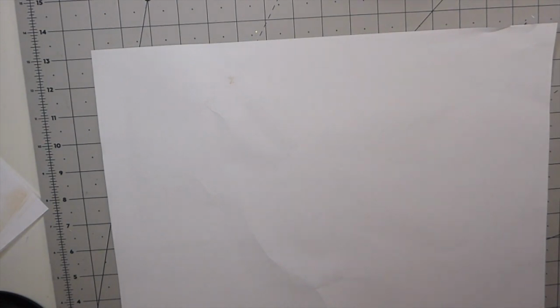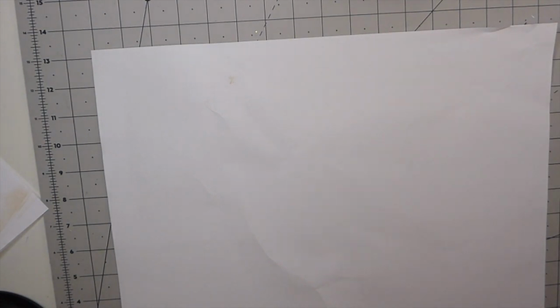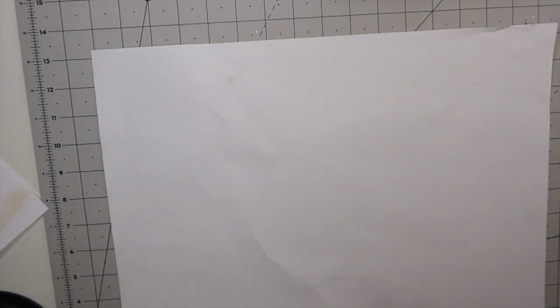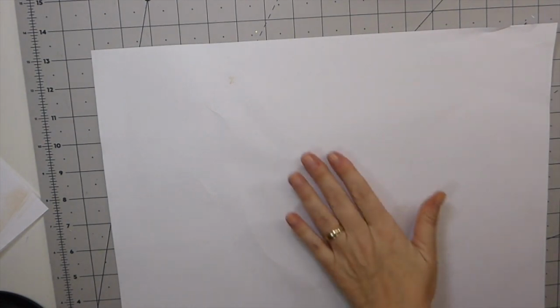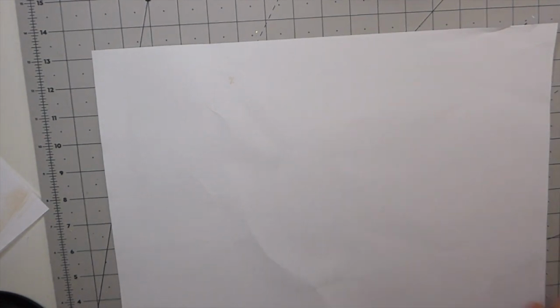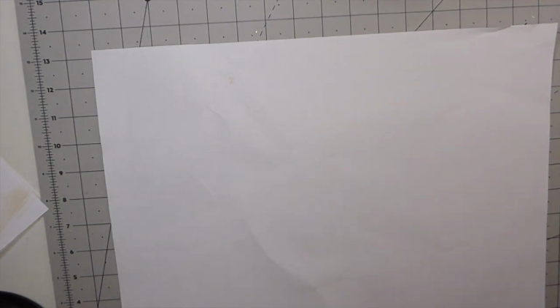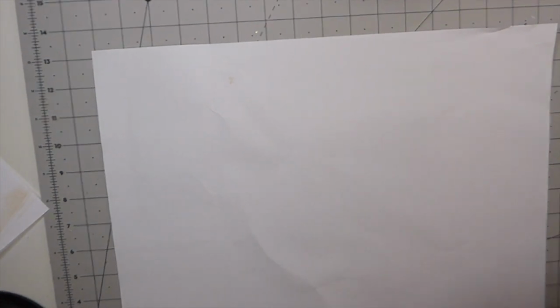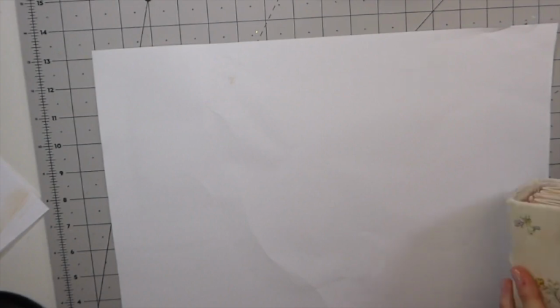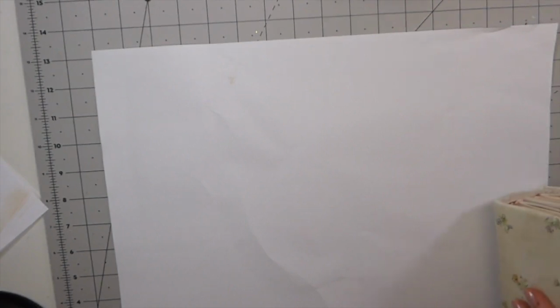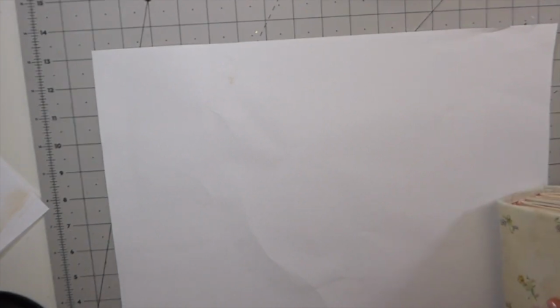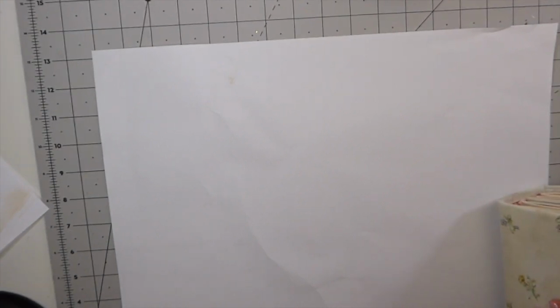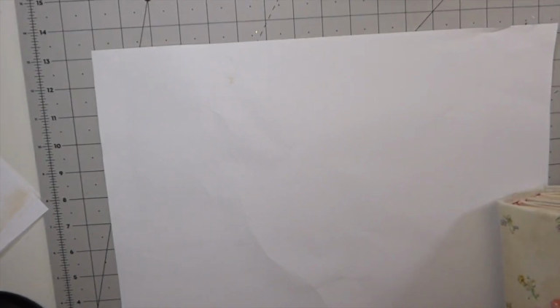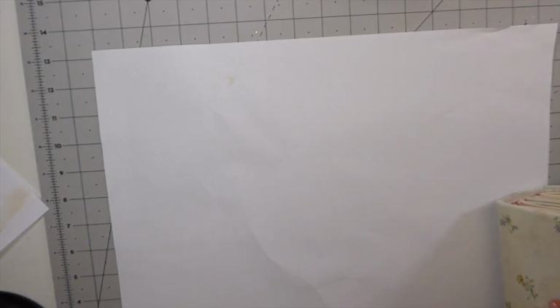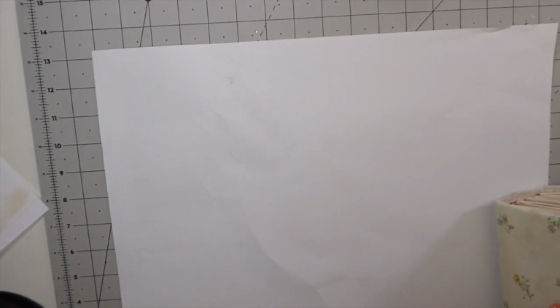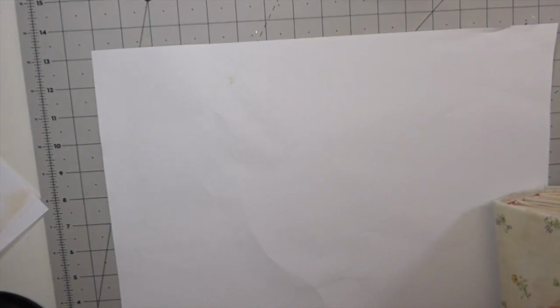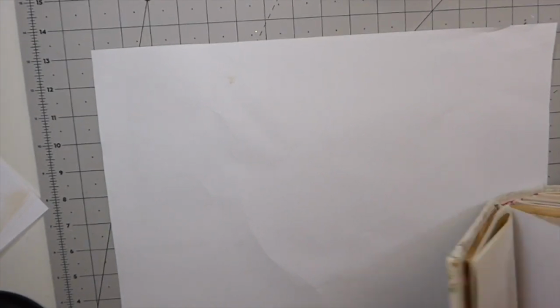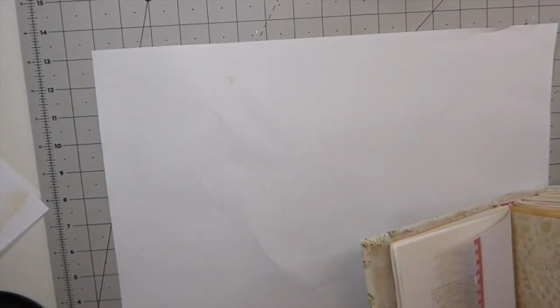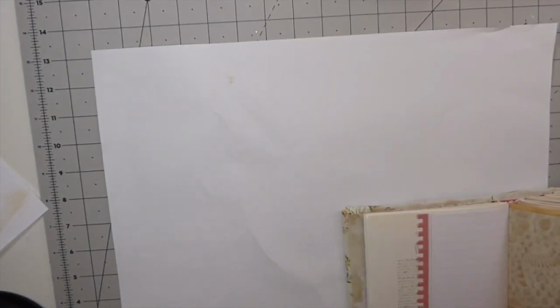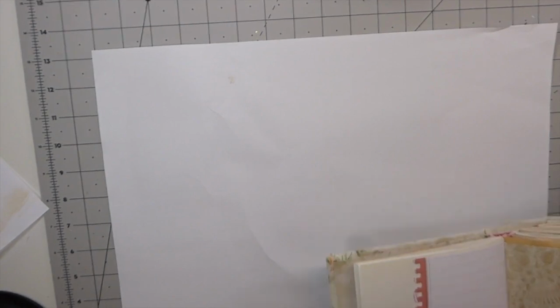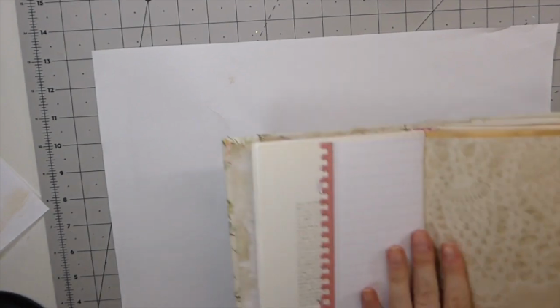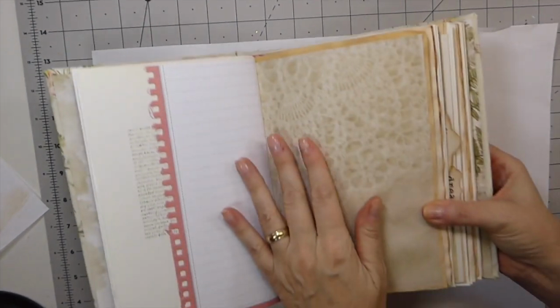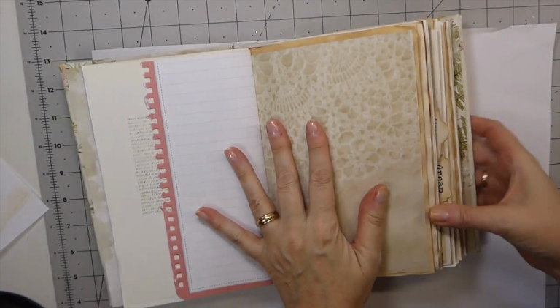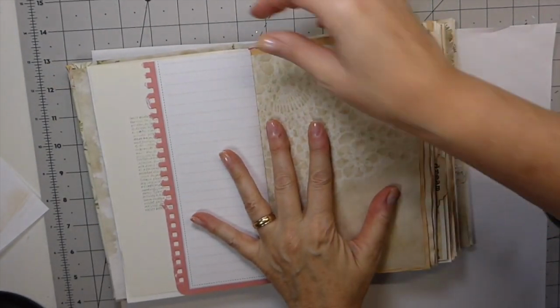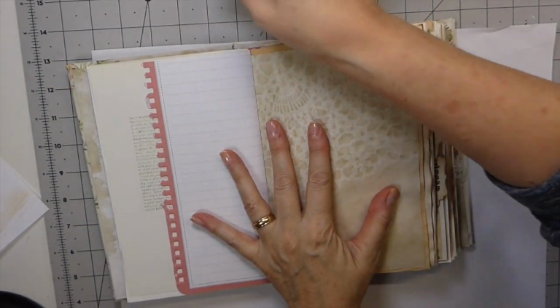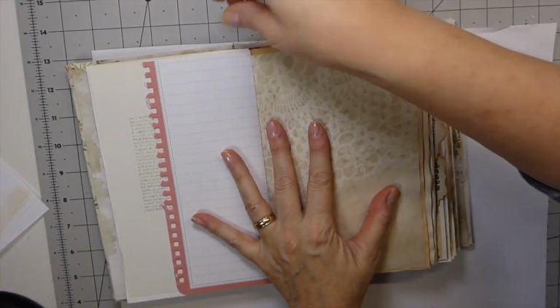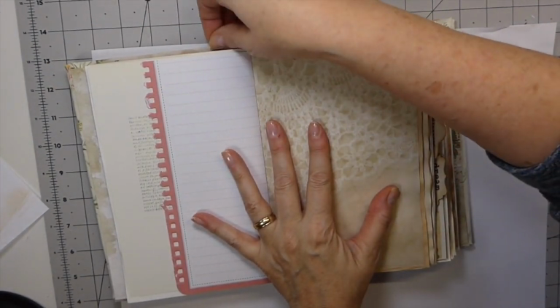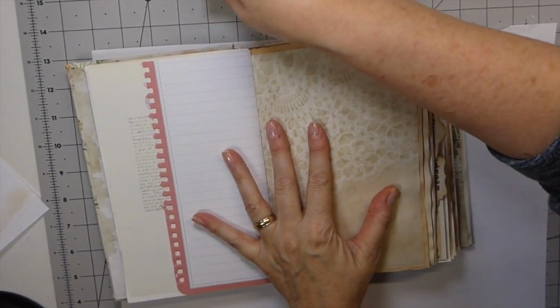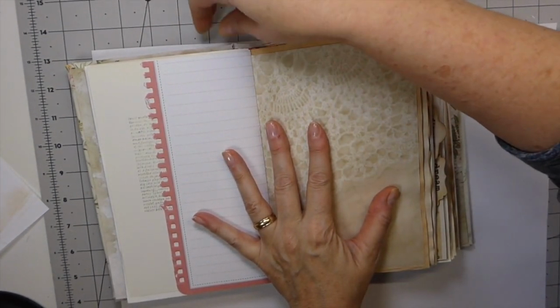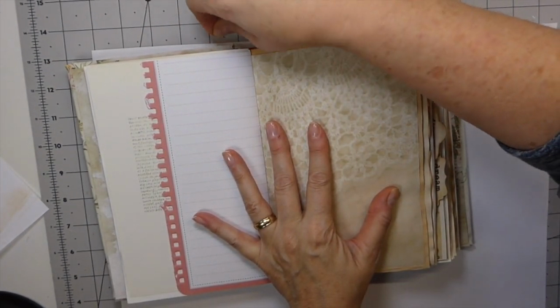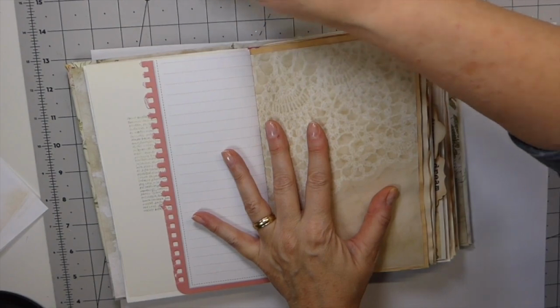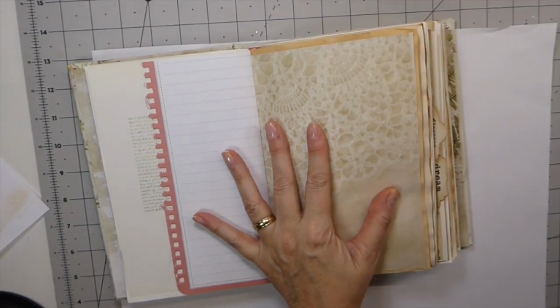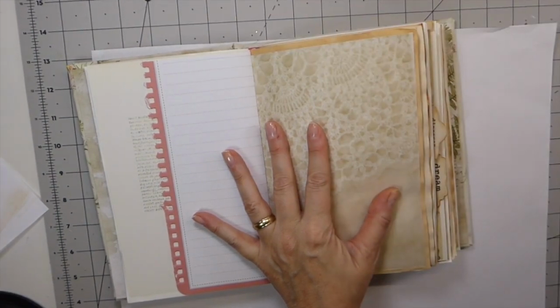One of the ladies that I follow — you probably all know her — her name is Eva and she is the Bohemian Crafter. She is the inspiration behind this little embellishment, so I want to give her credit.